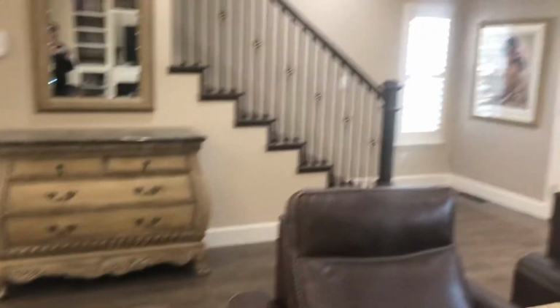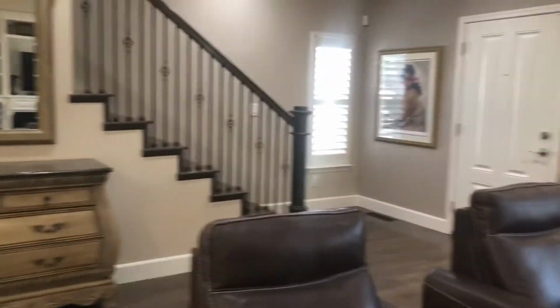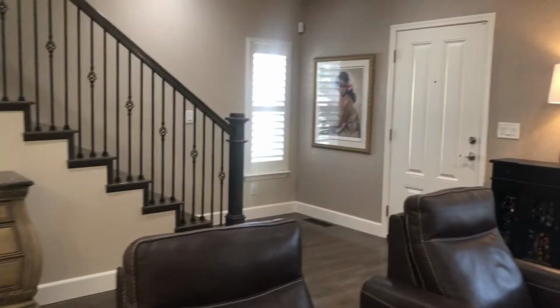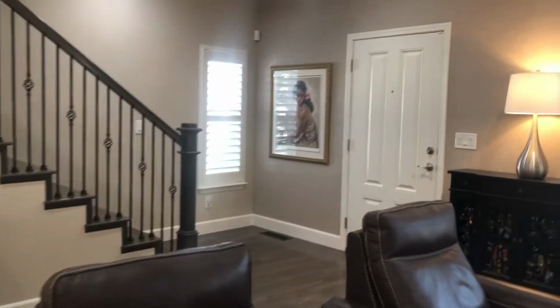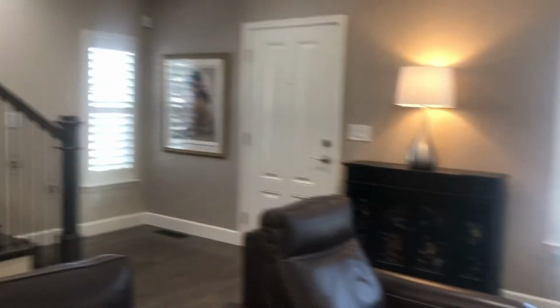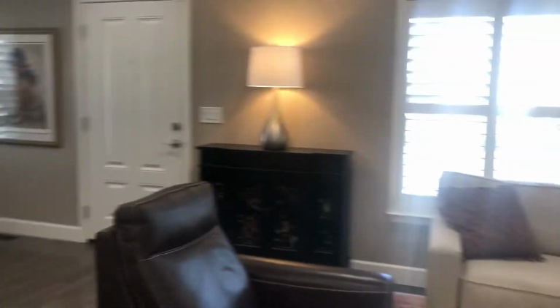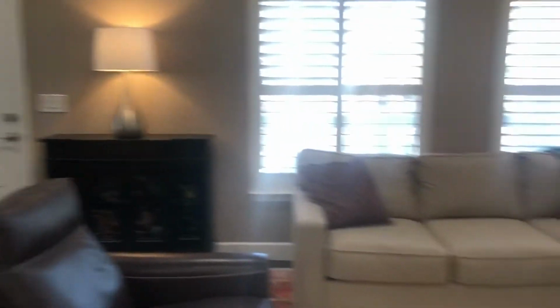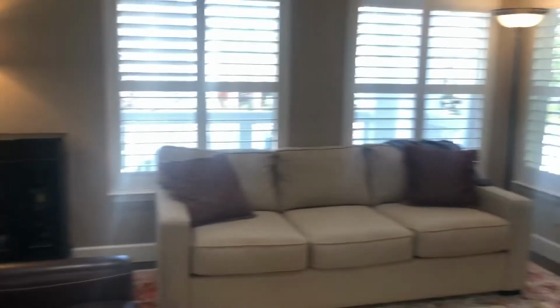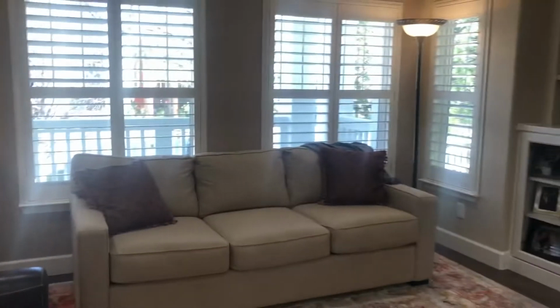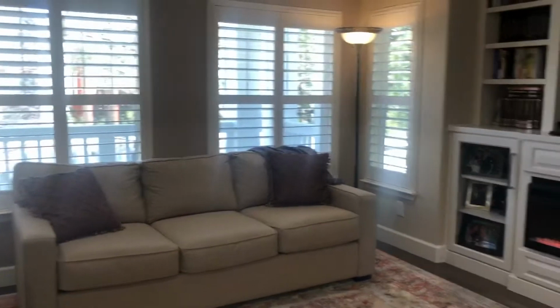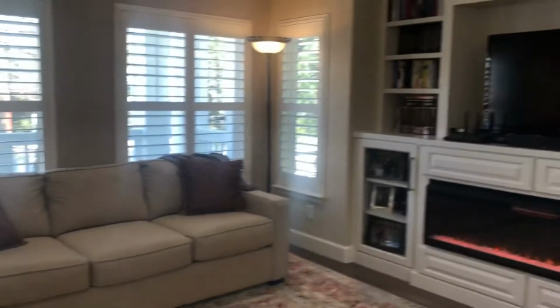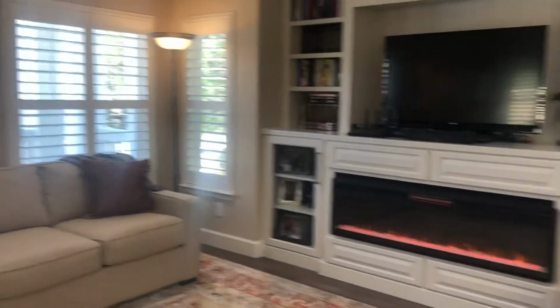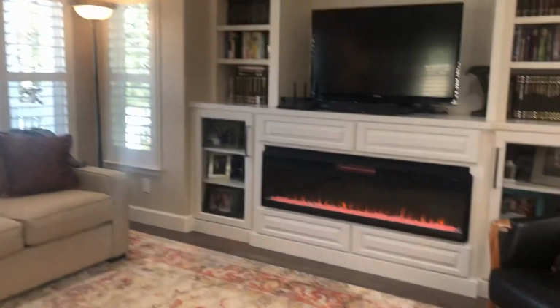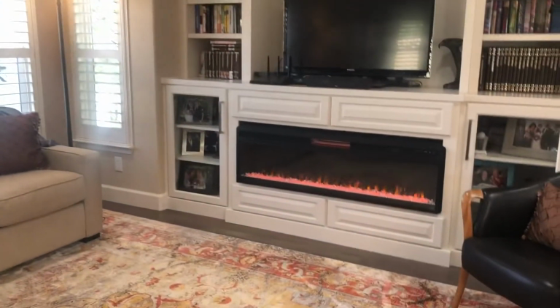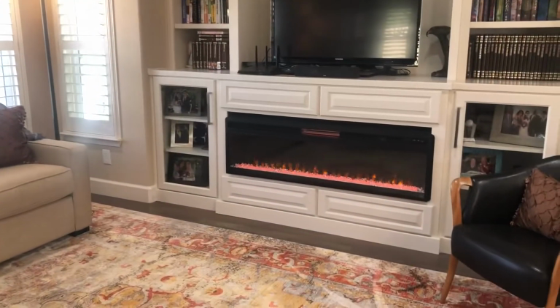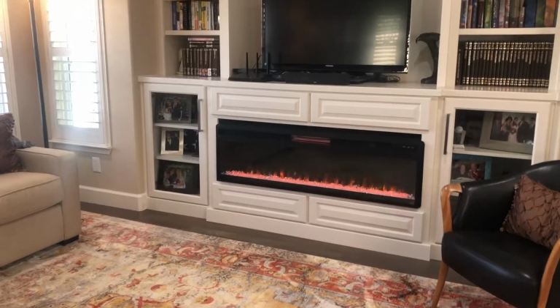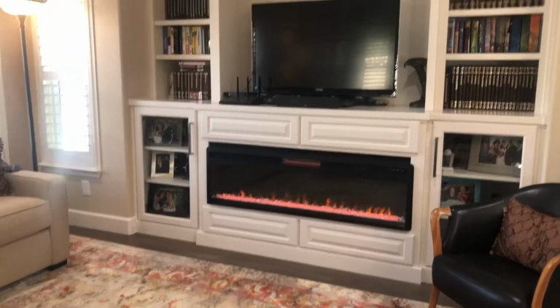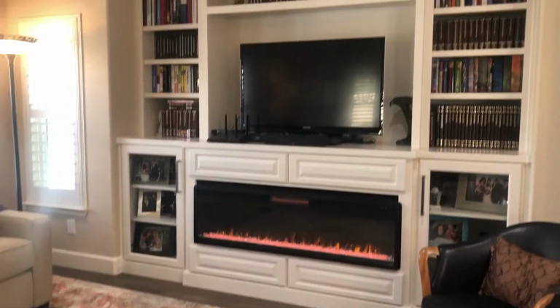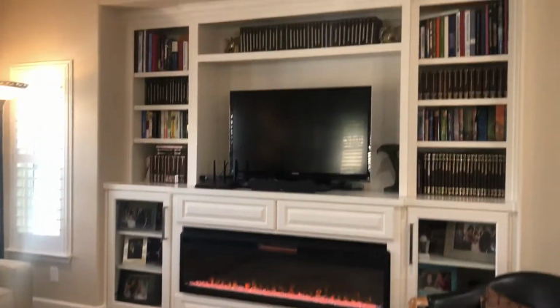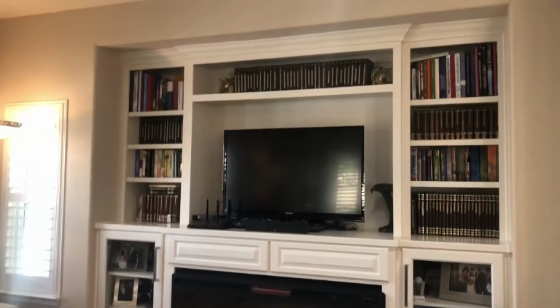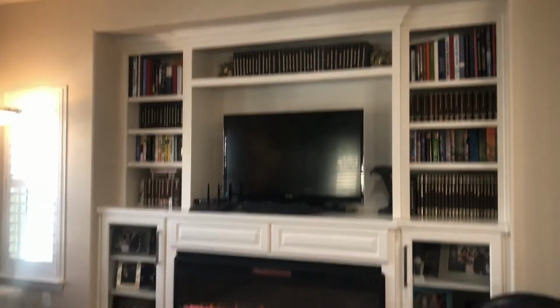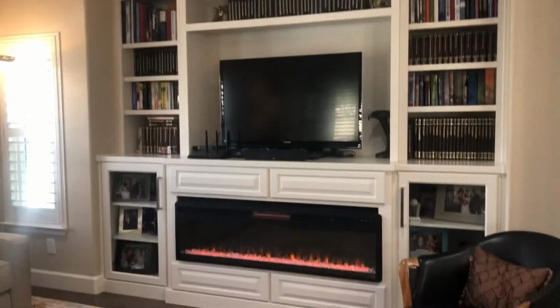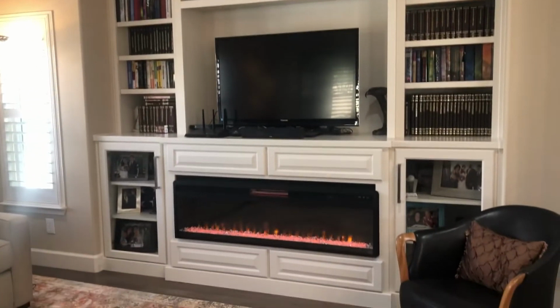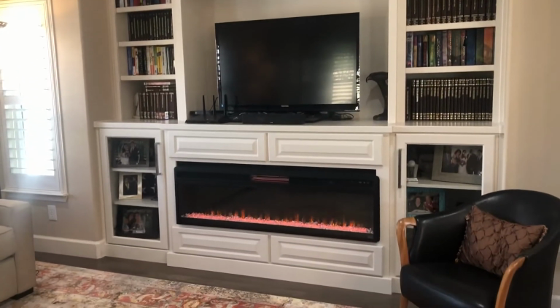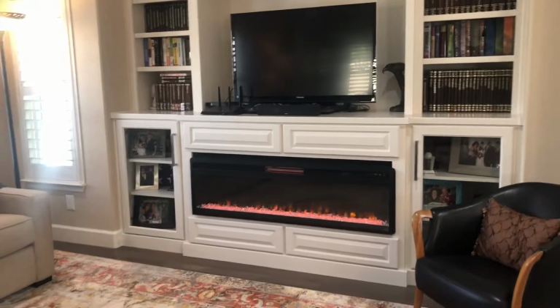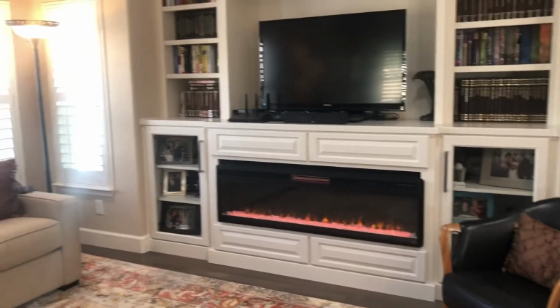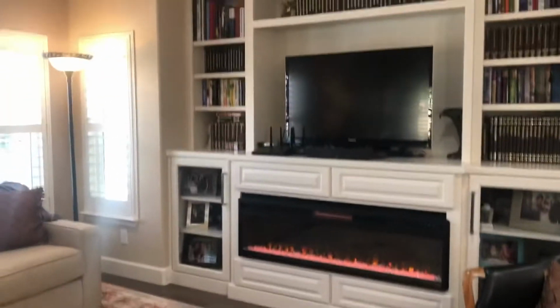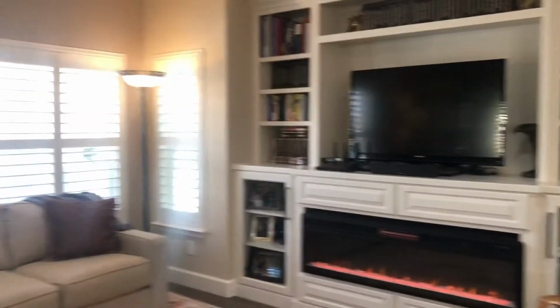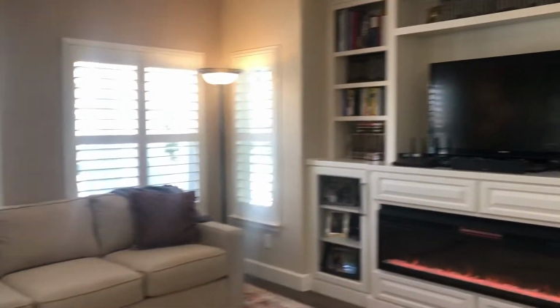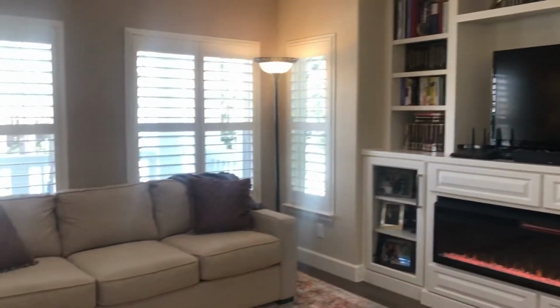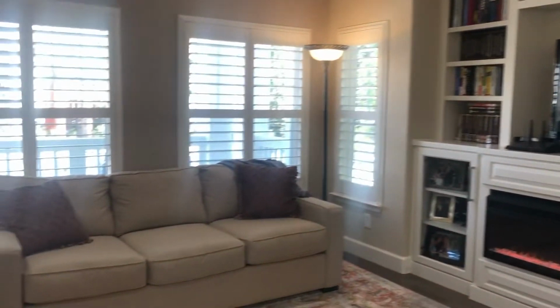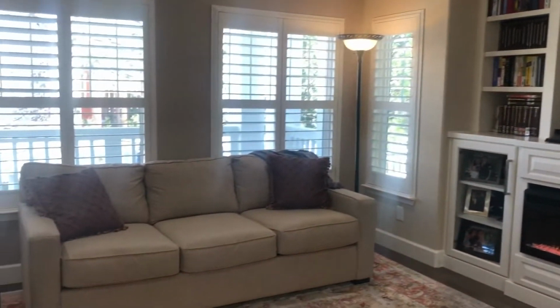Nice spacious area here in the great room, with windows out to the front porch. And you see the fireplace — a nice modern fireplace with built-ins and plenty of room for a large television.